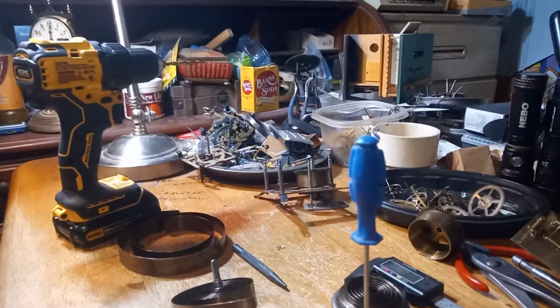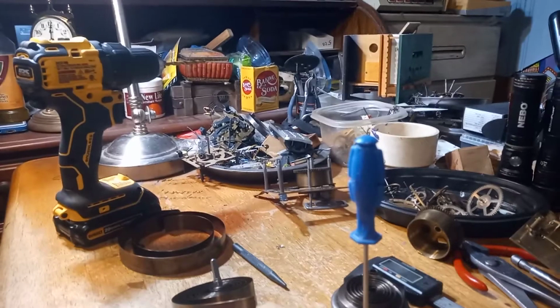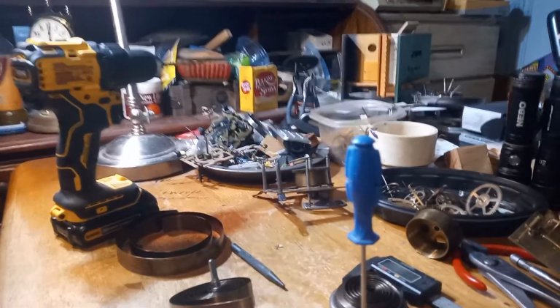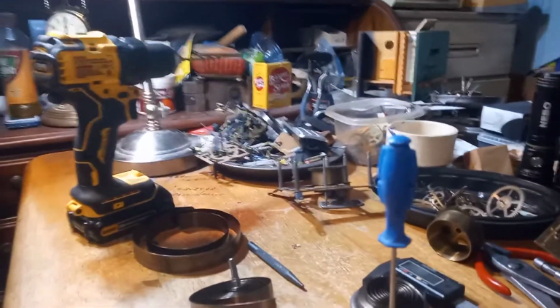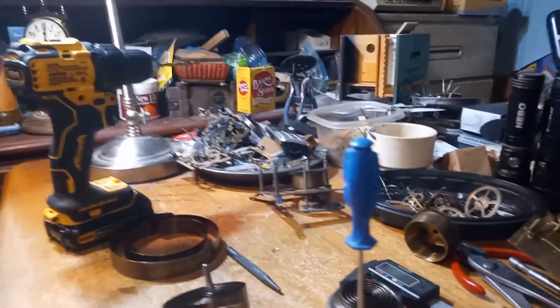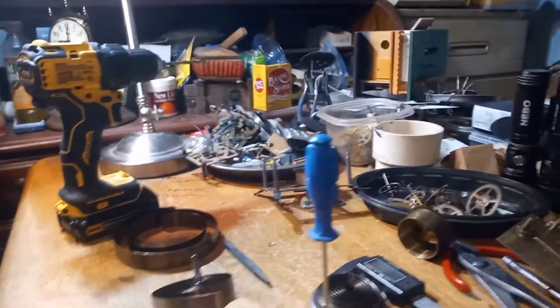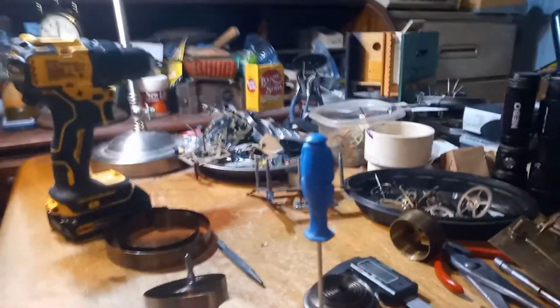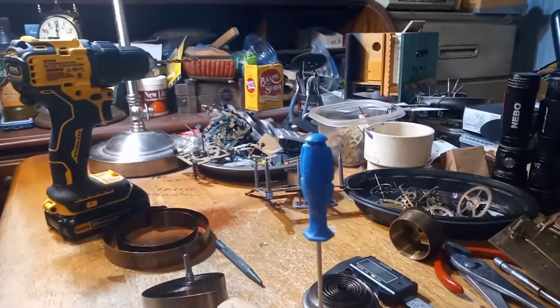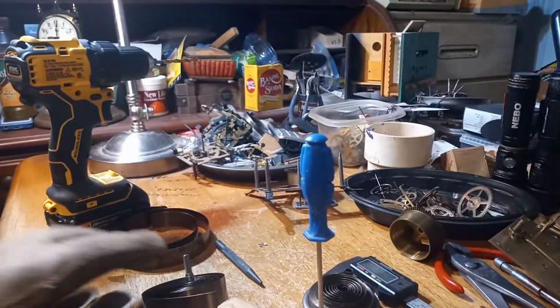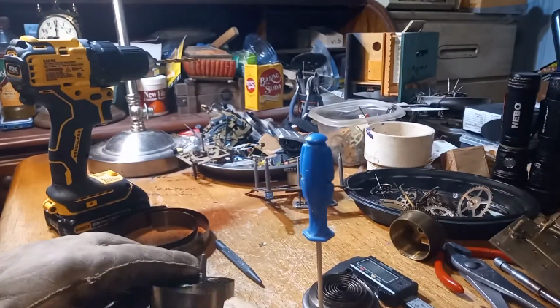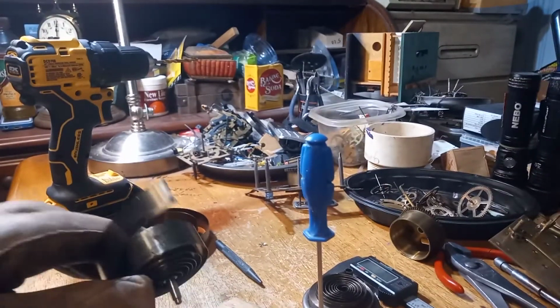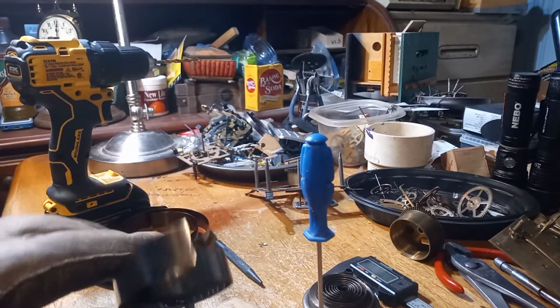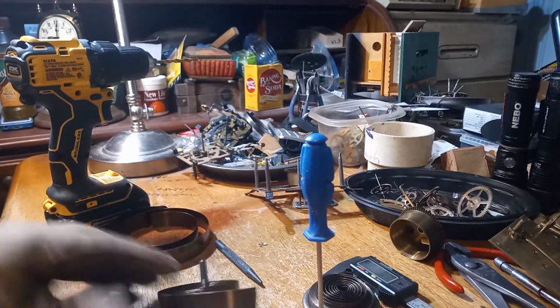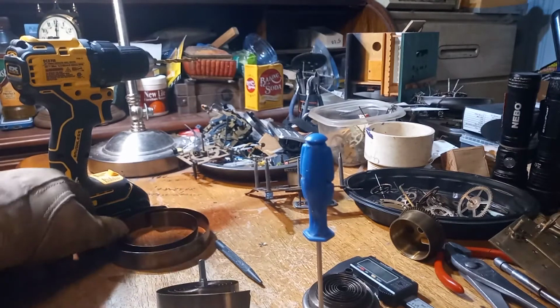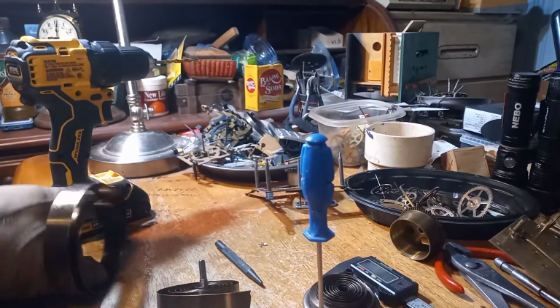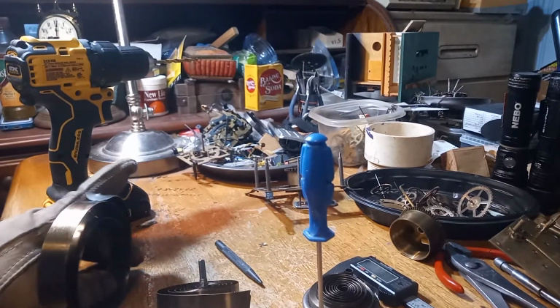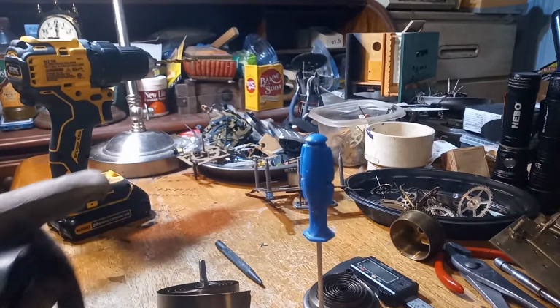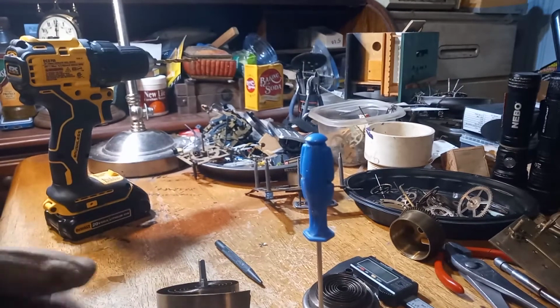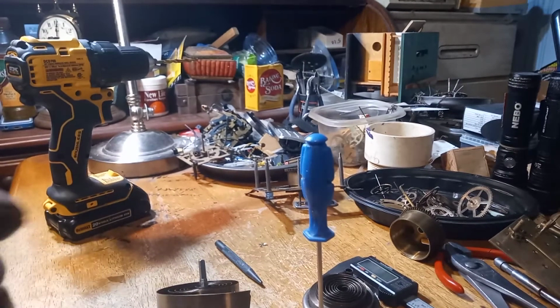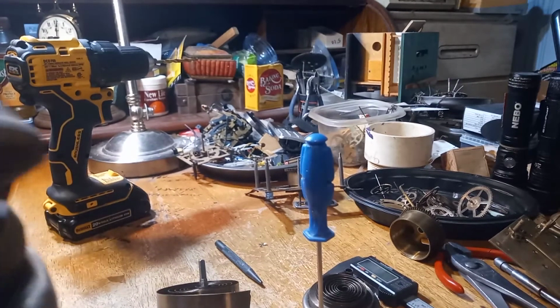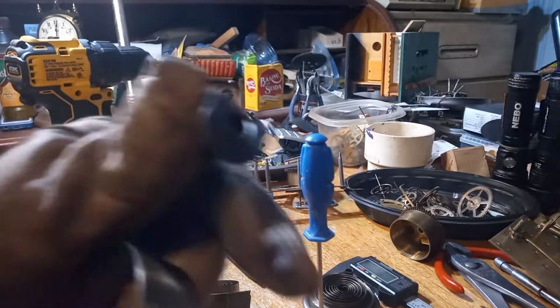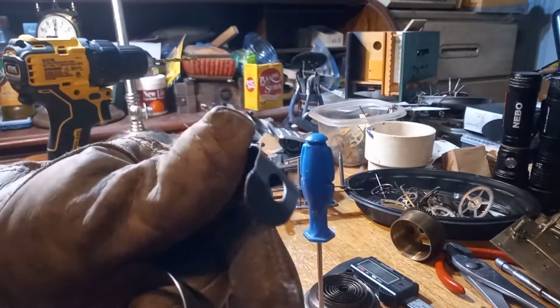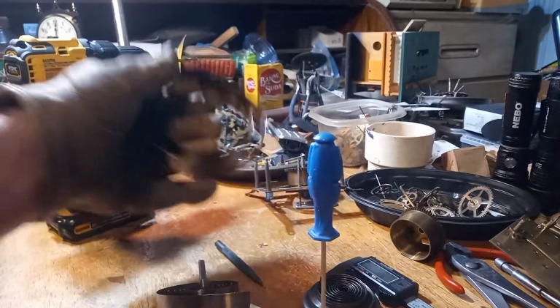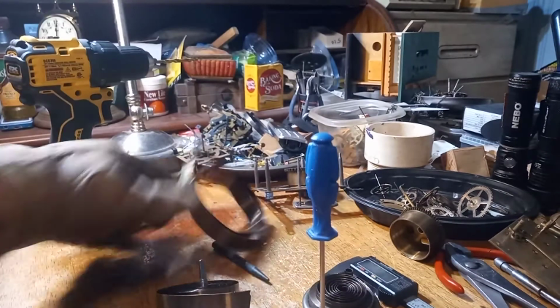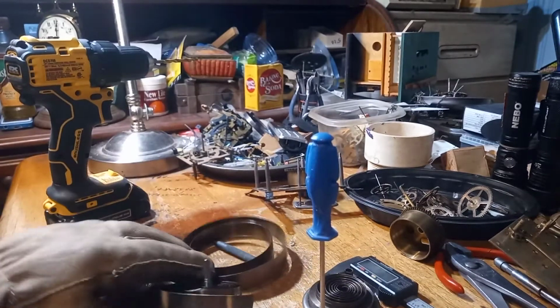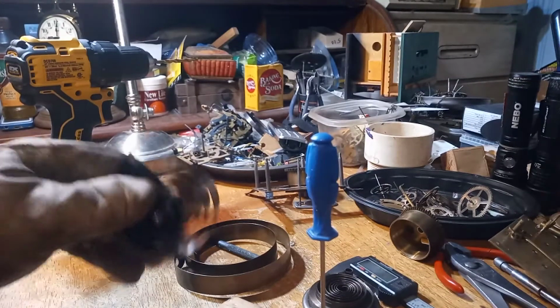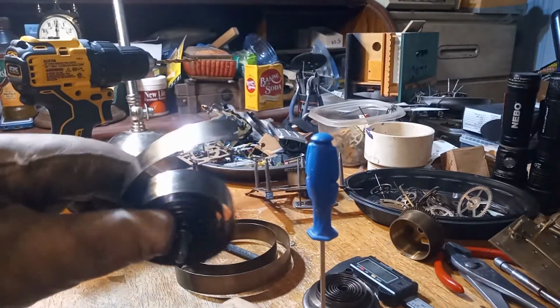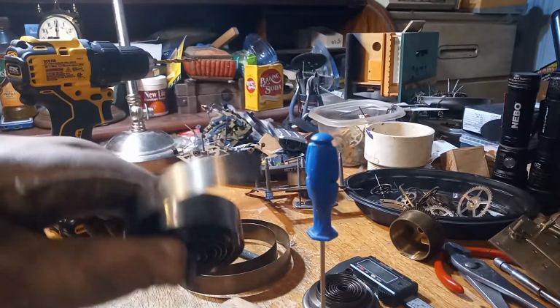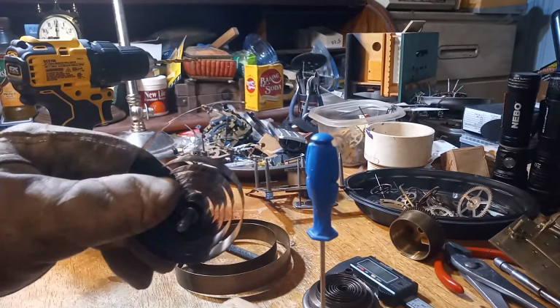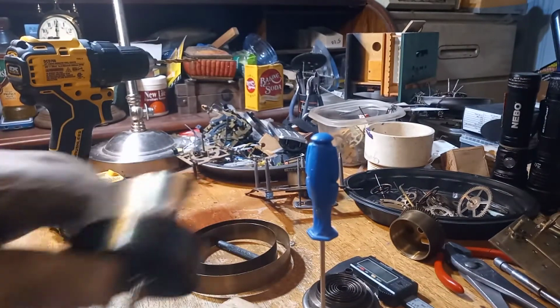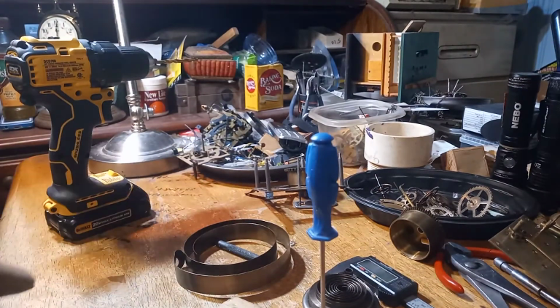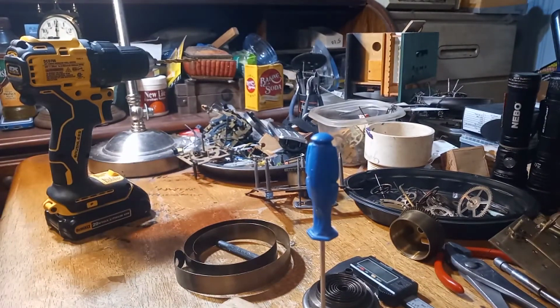In this video, I'm going to show you how you can repair a mainspring that is broken. But as I said, I'm not going to use this mainspring.